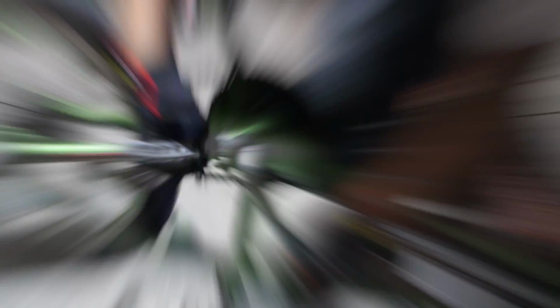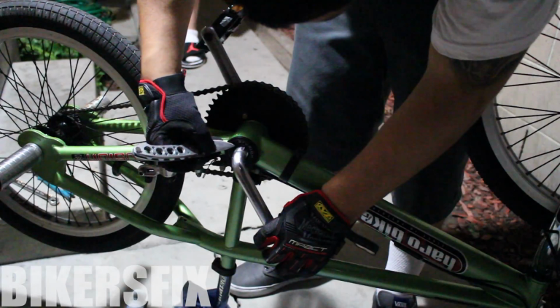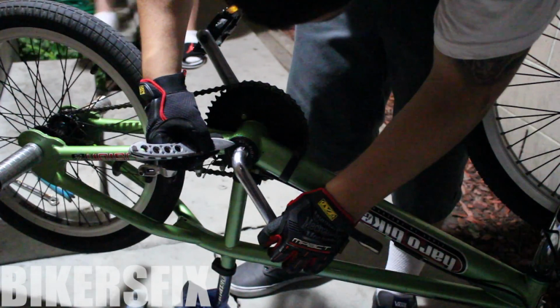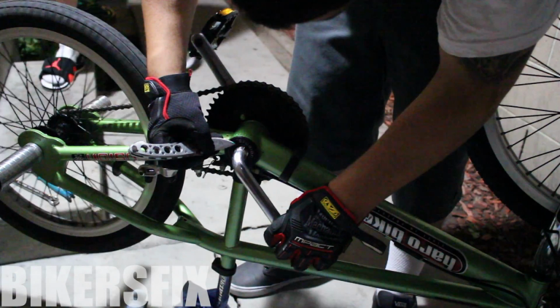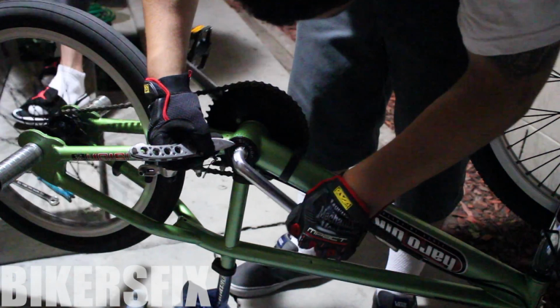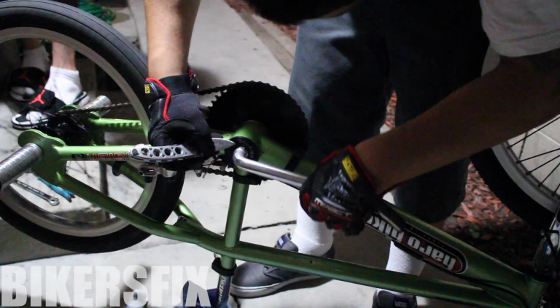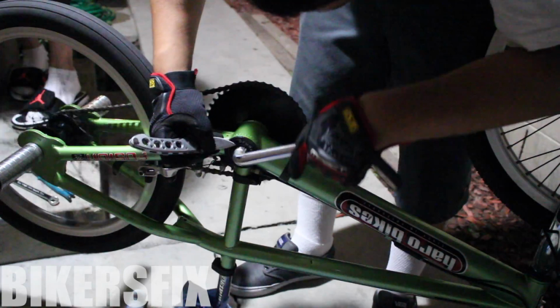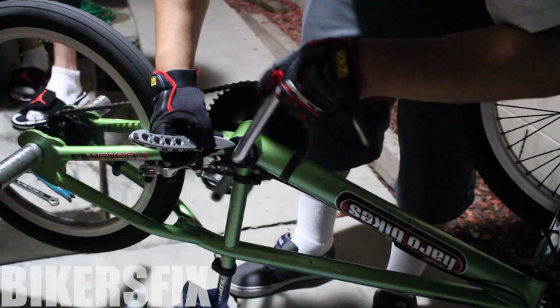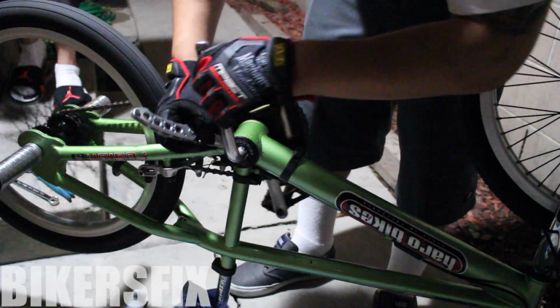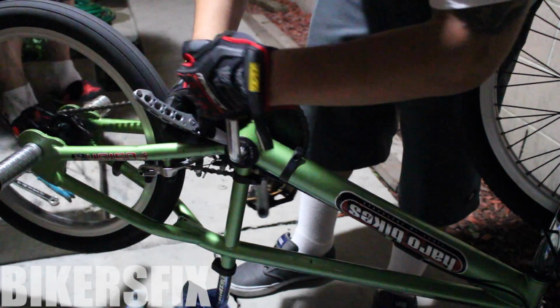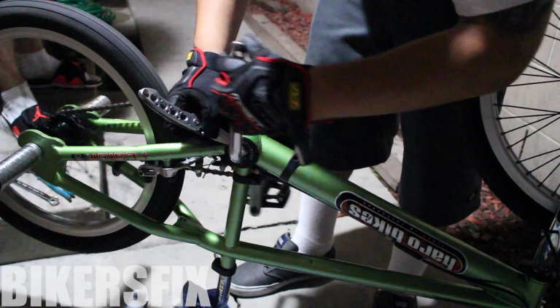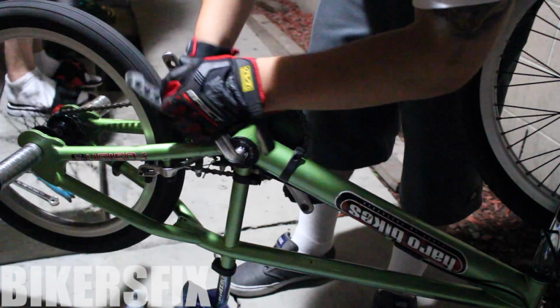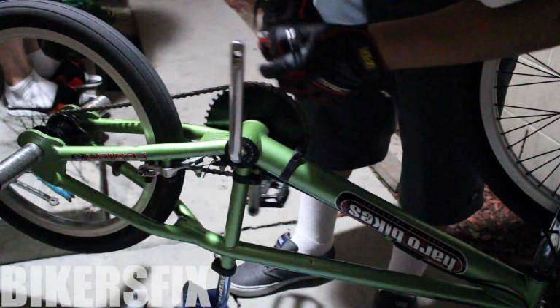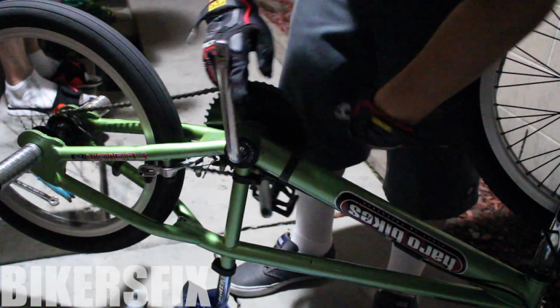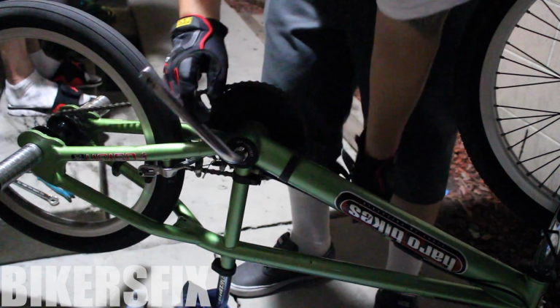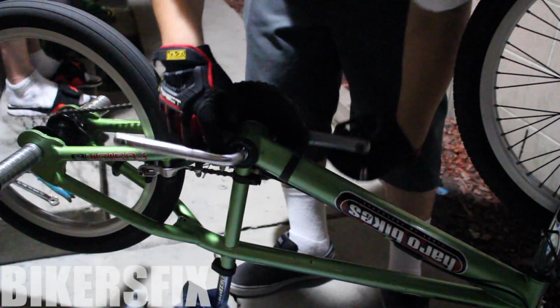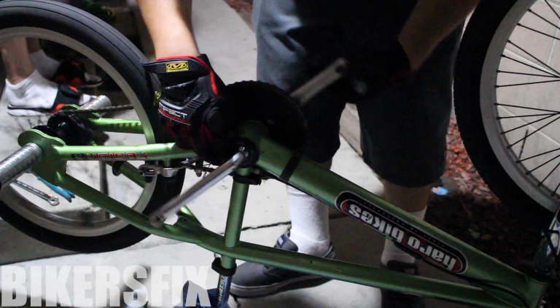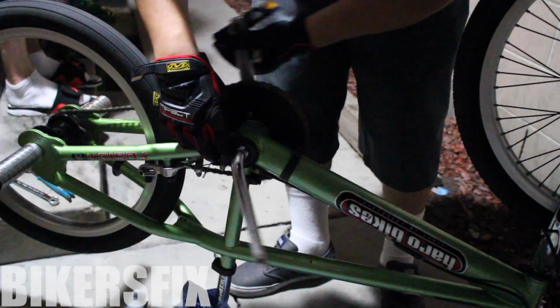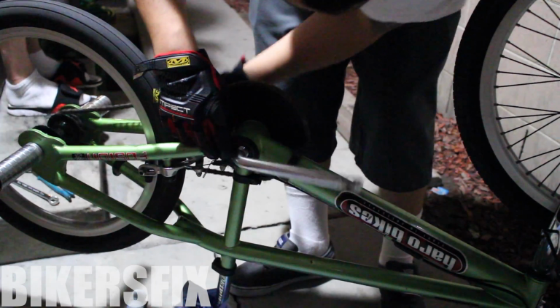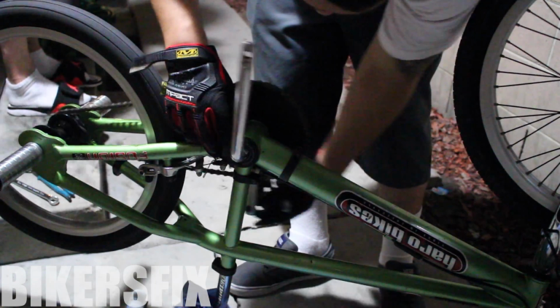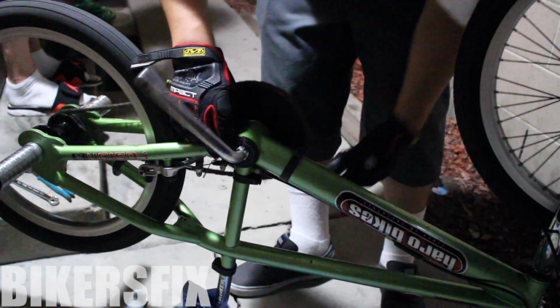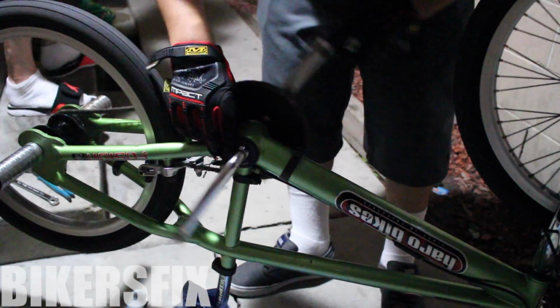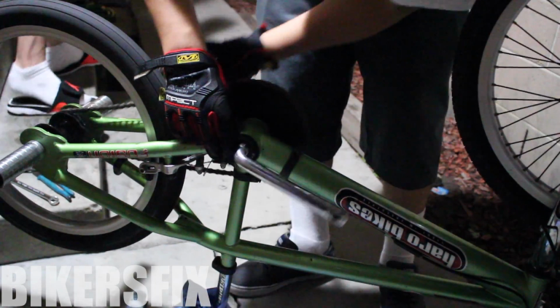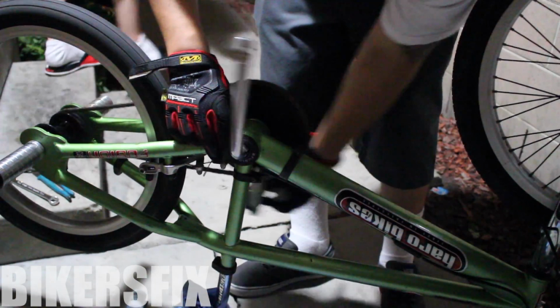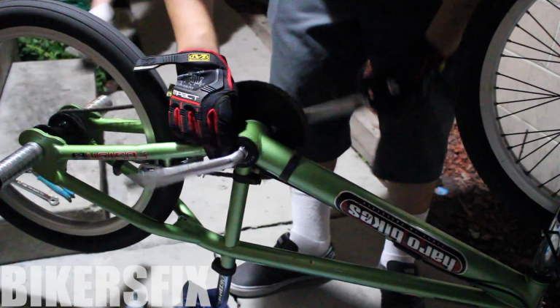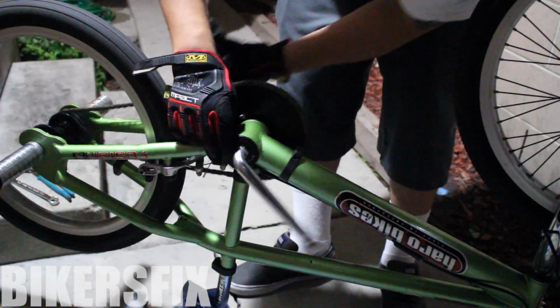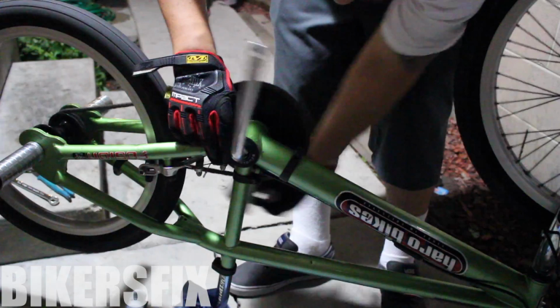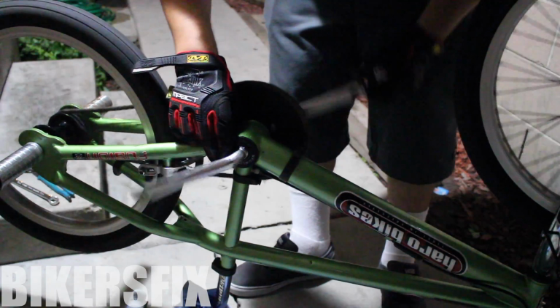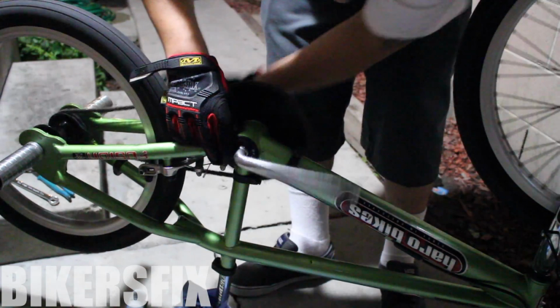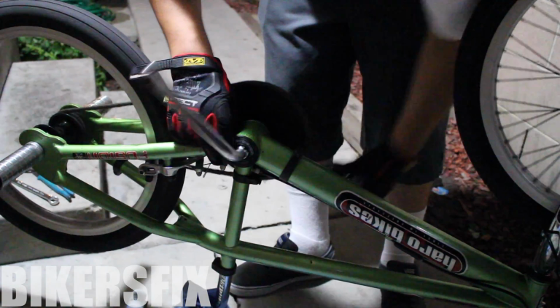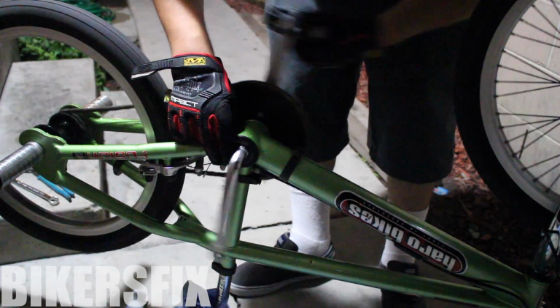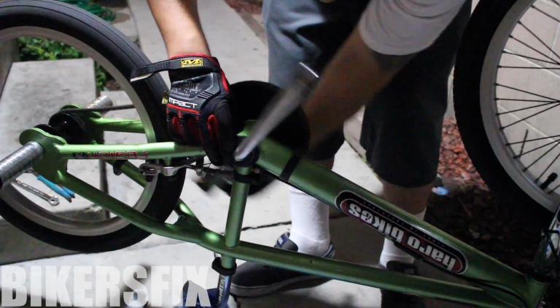Now we're gonna take off the bearing seal. All you need is a flathead screwdriver or a knife to loosen it up a little bit, and then you could either hold it down and pedal the cranks, or you could just unscrew it with your finger. I find this way faster.